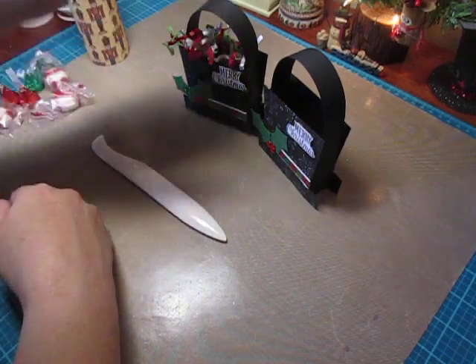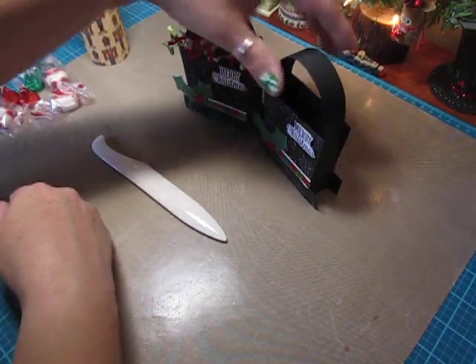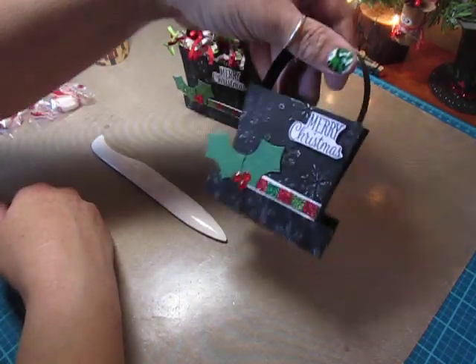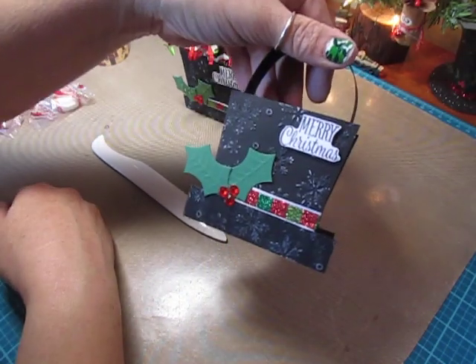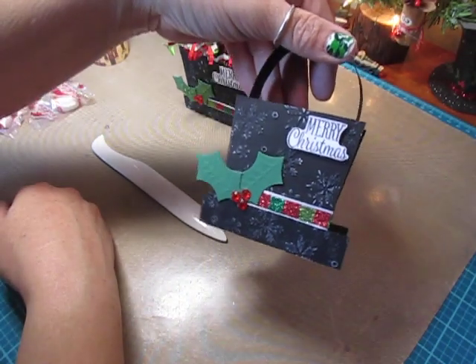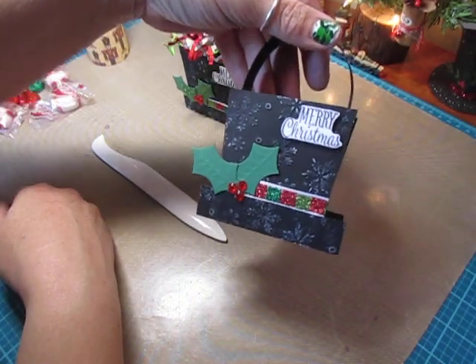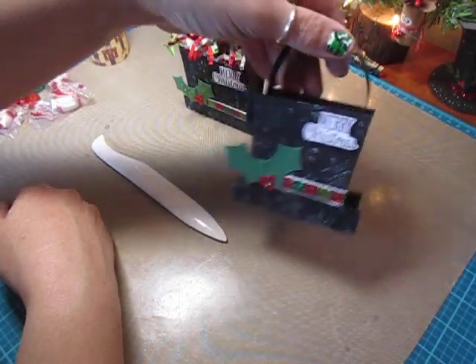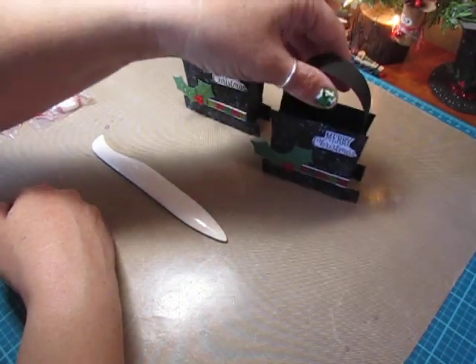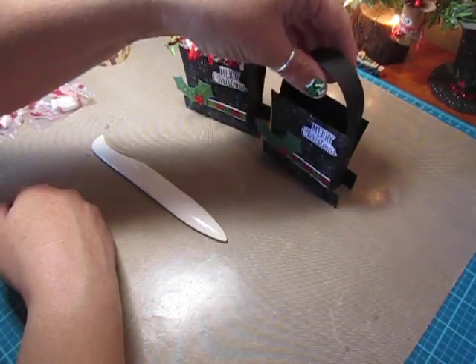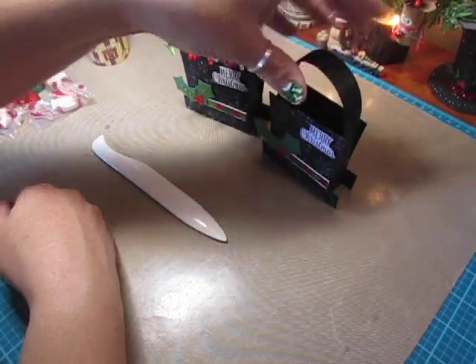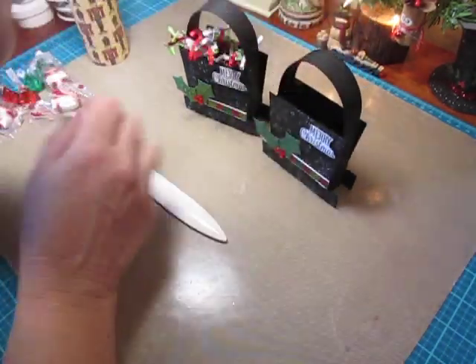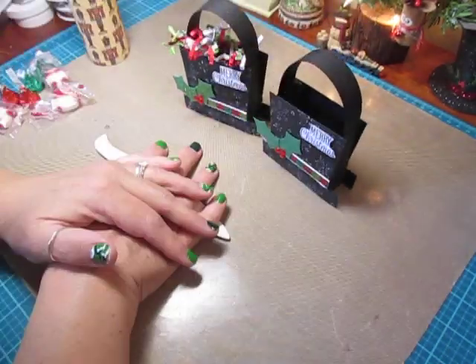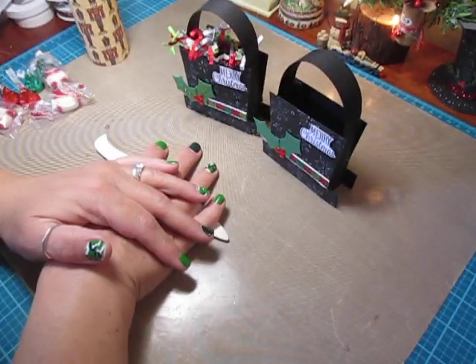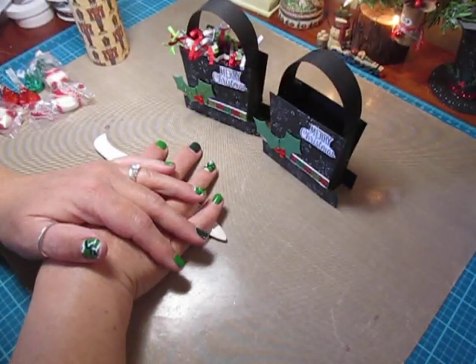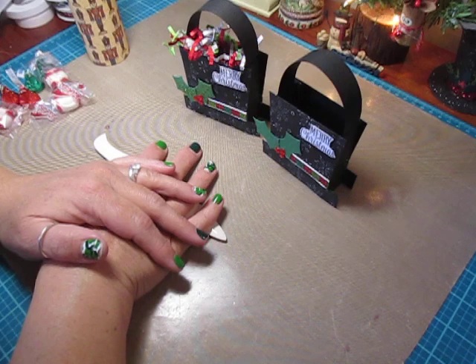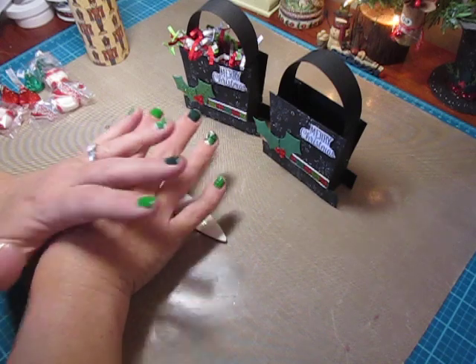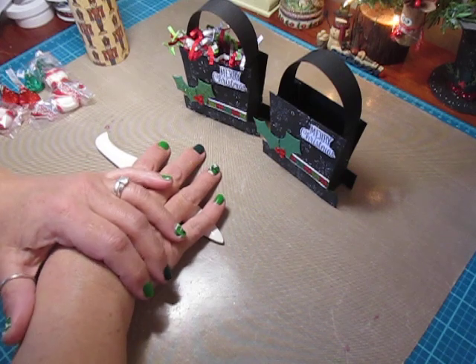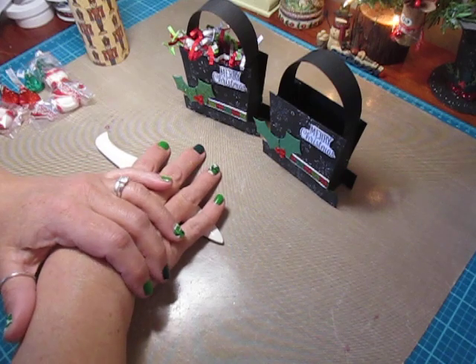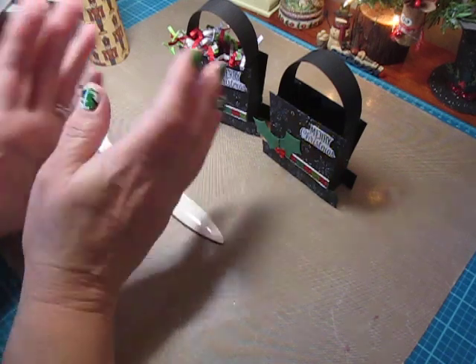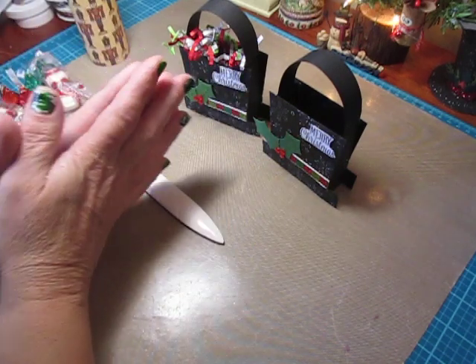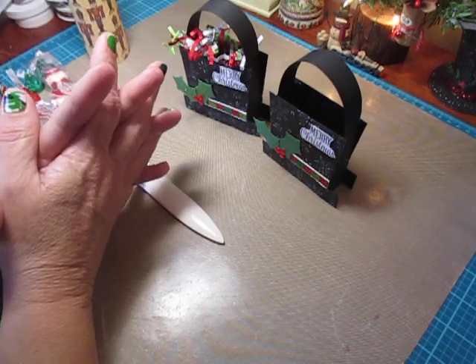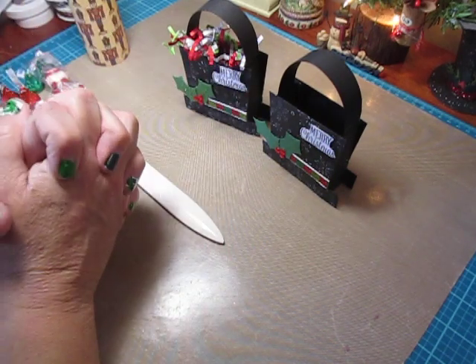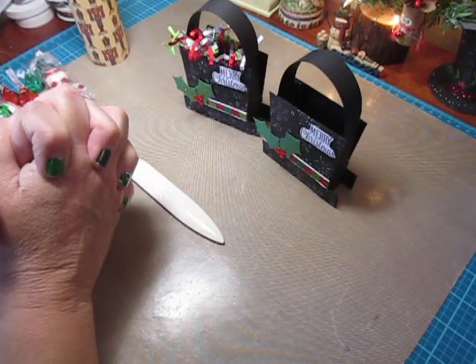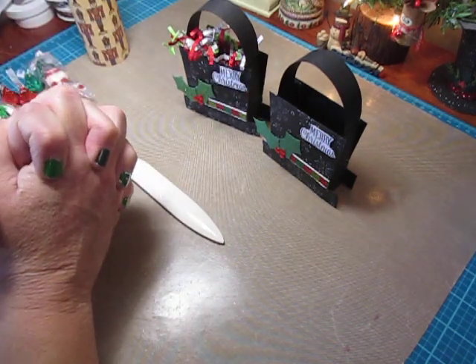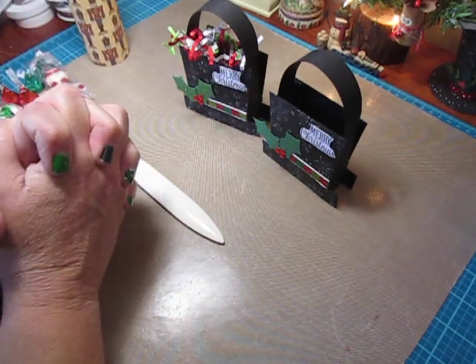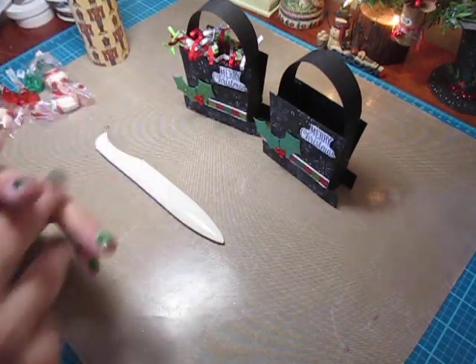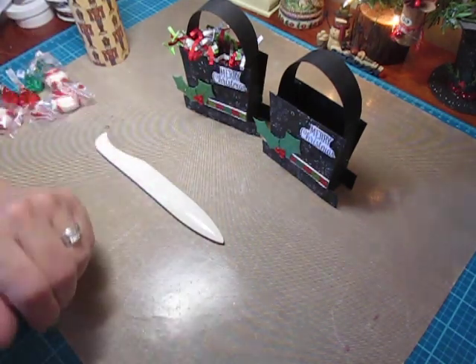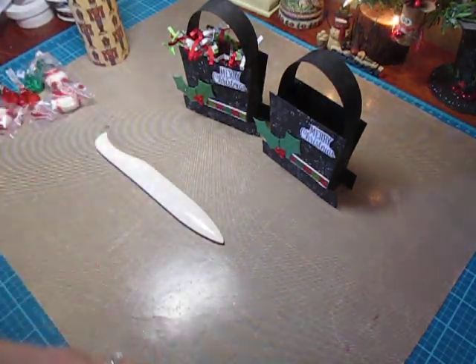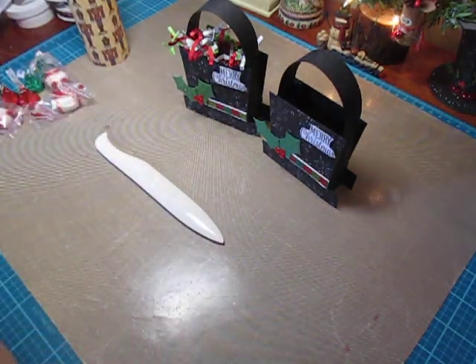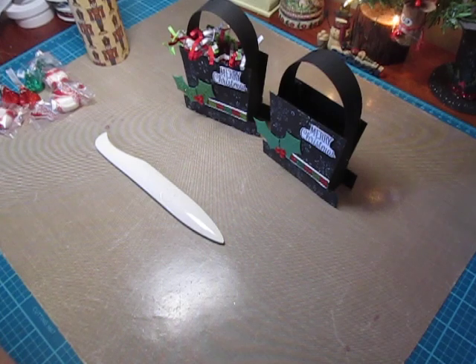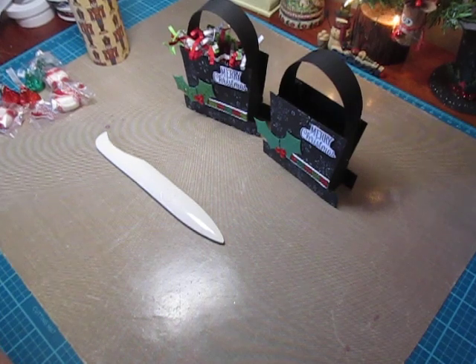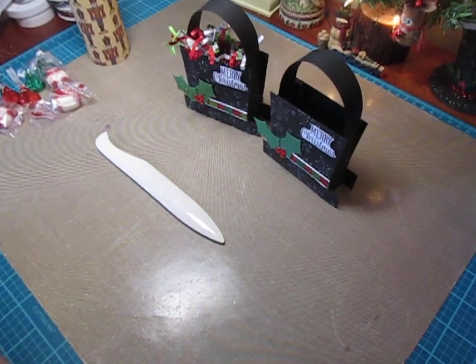And that is our snowman hat treat box! If you have any questions, let me know. If you give it a try, I hope you have fun making yours. Thanks so much for watching — take care and happy crafting!